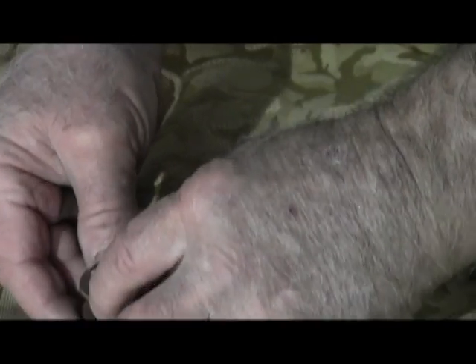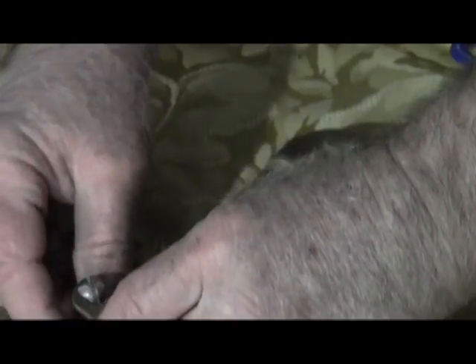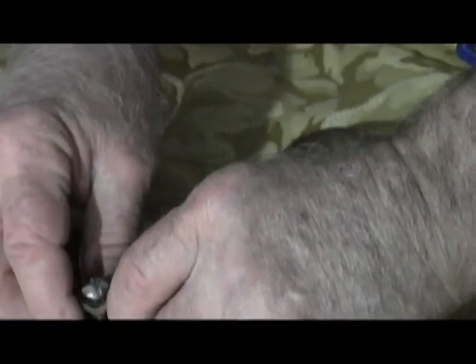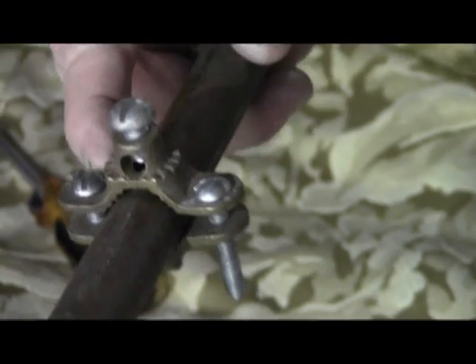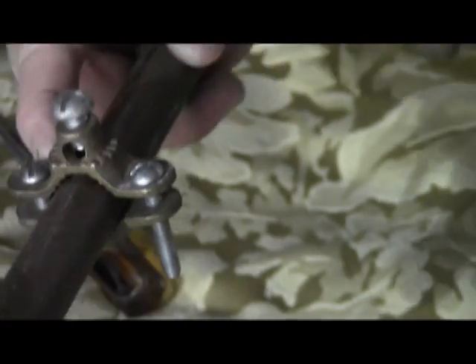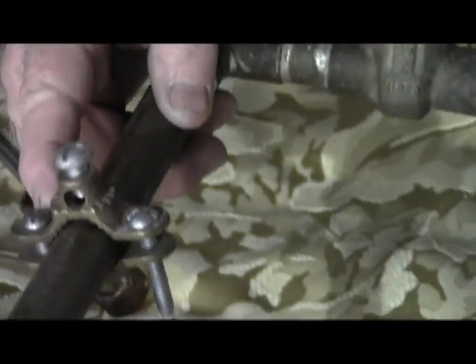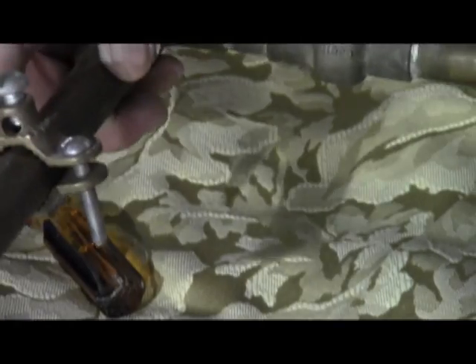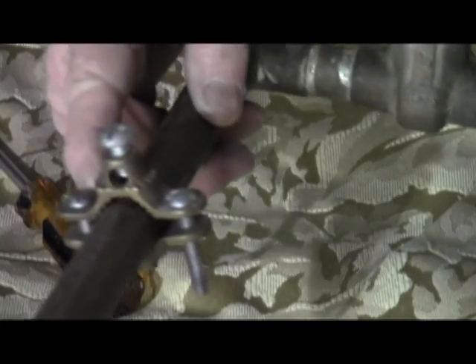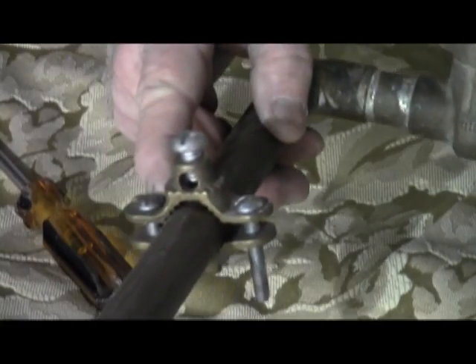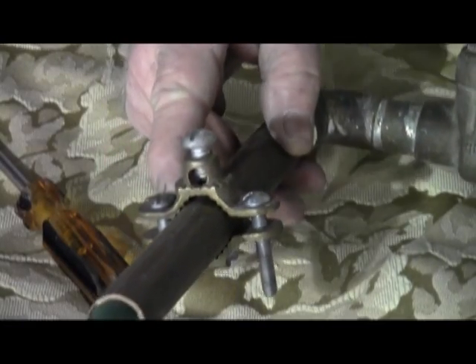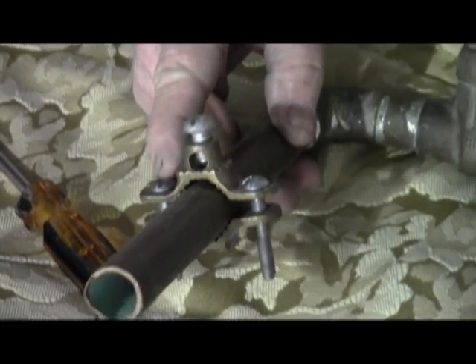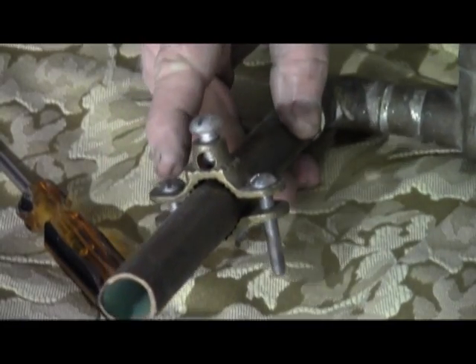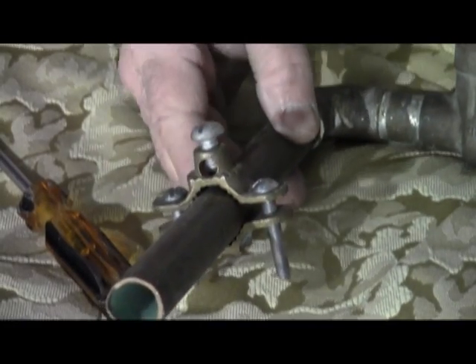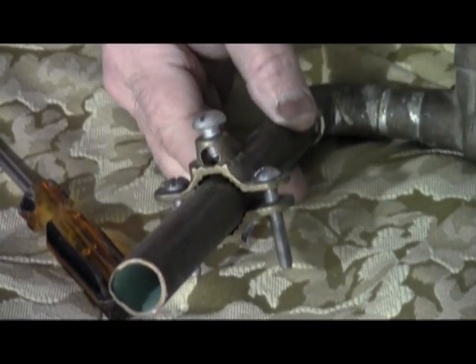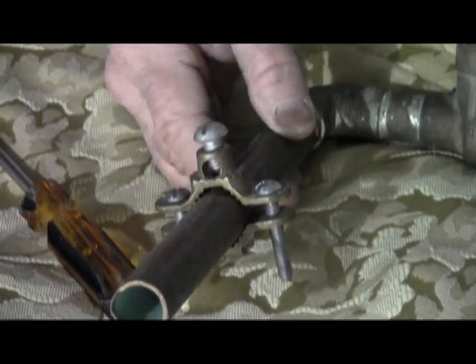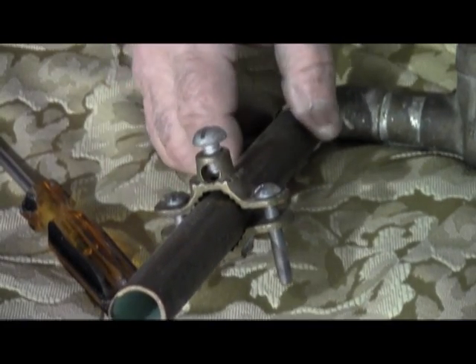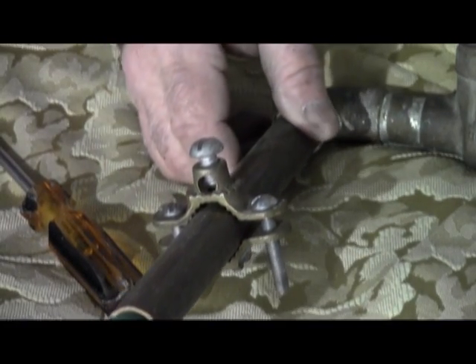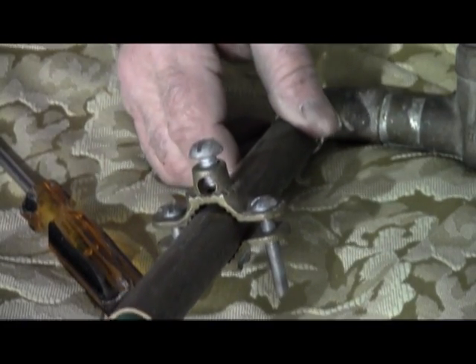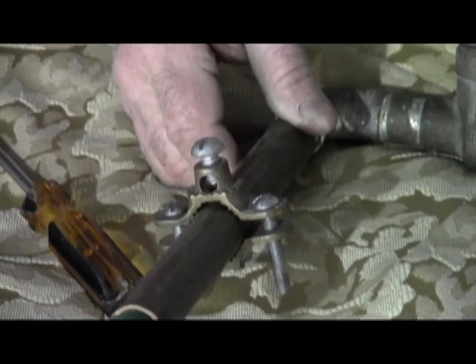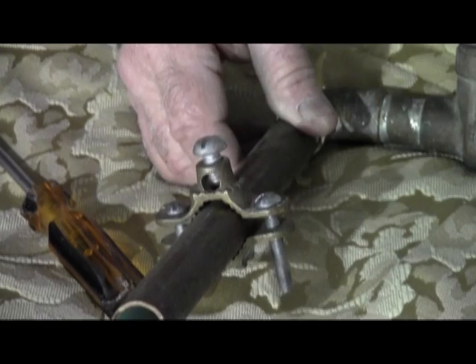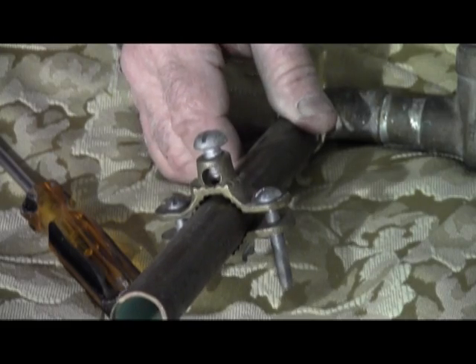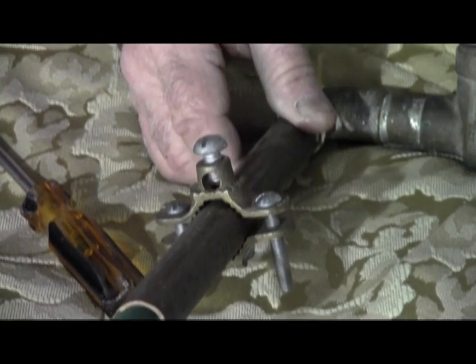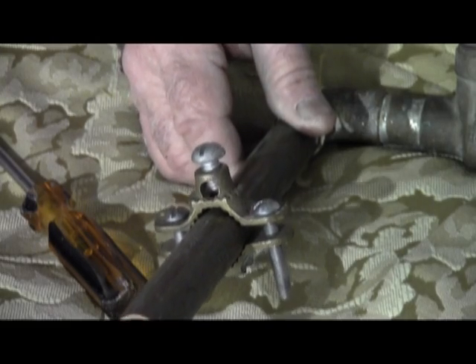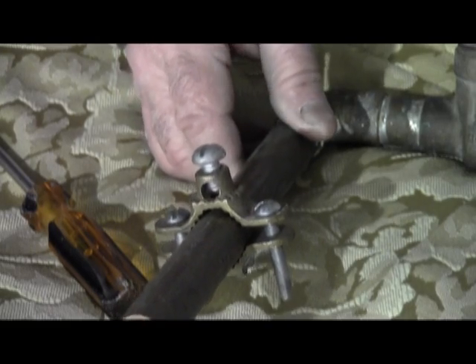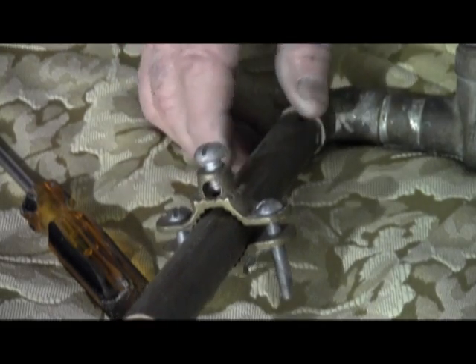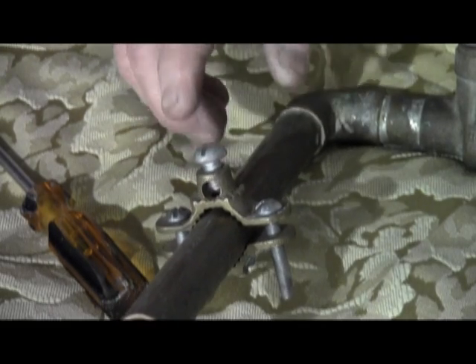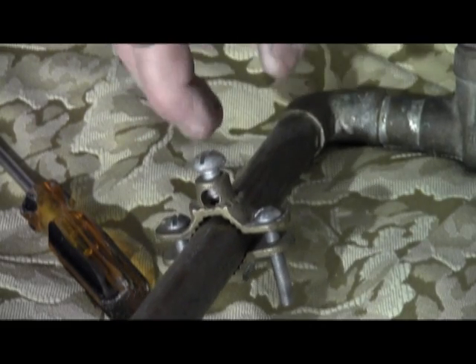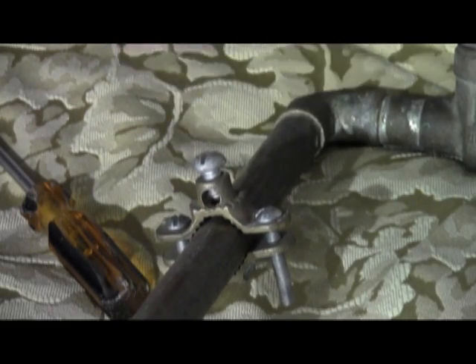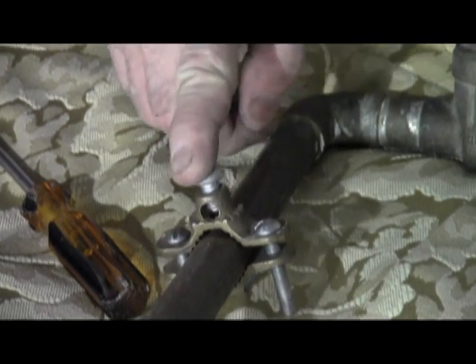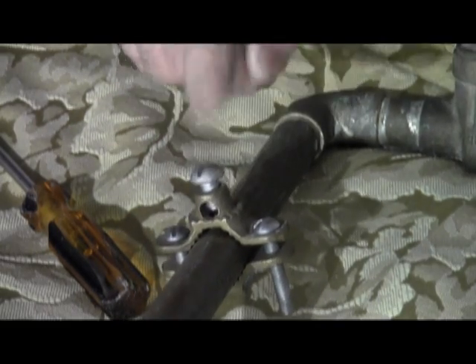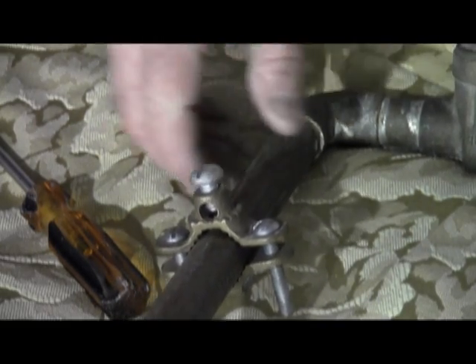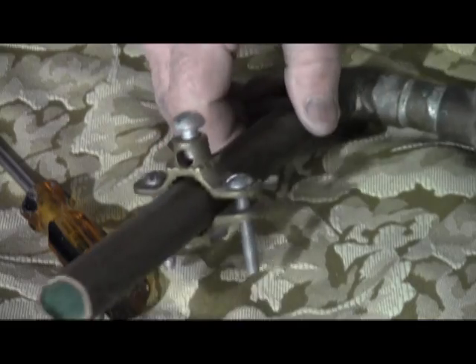Bonding lug. There can be no interruptions in the wire — no junction boxes, no wire nuts, no butt splices, nothing. It has to be a direct line from here all the way to the panel.